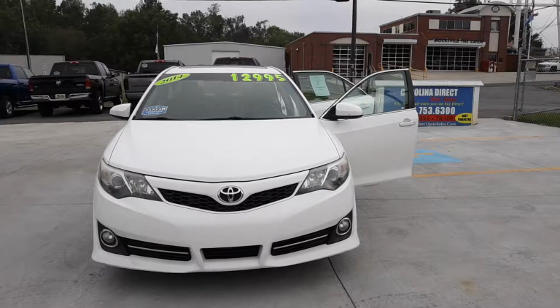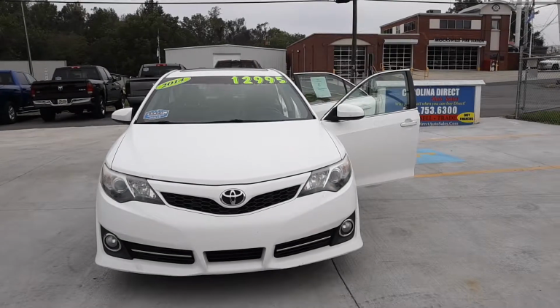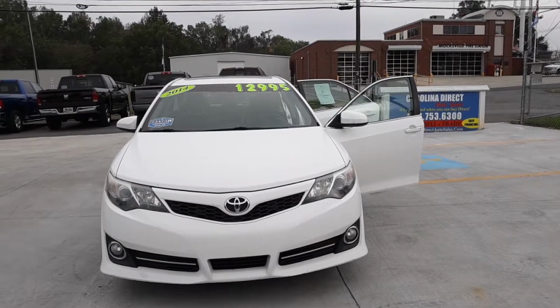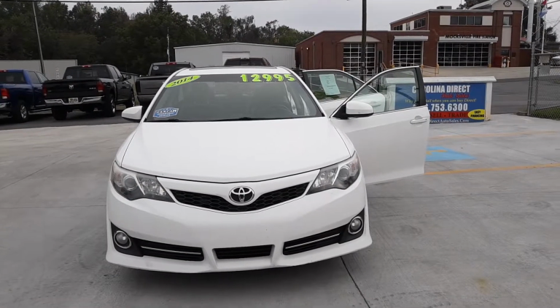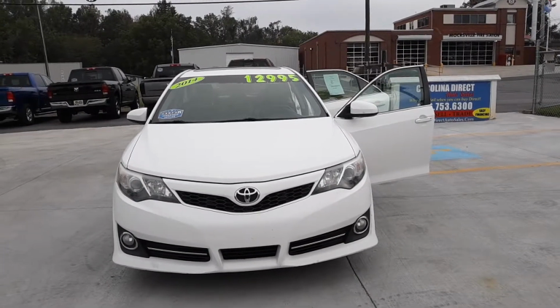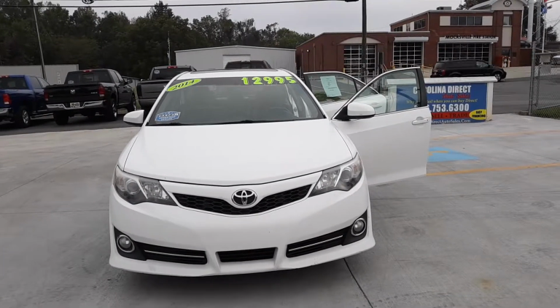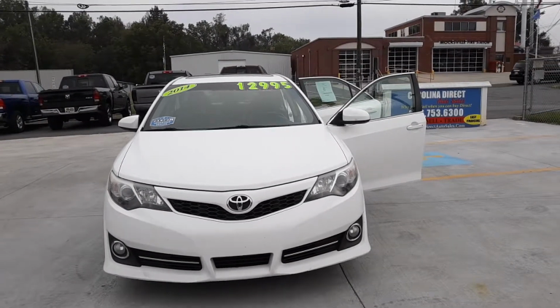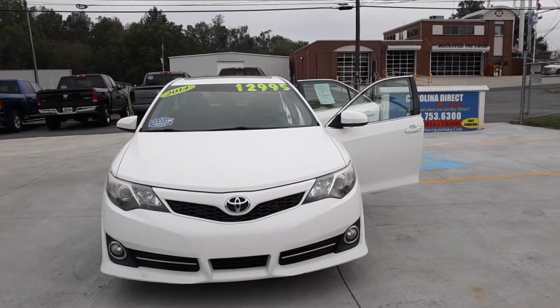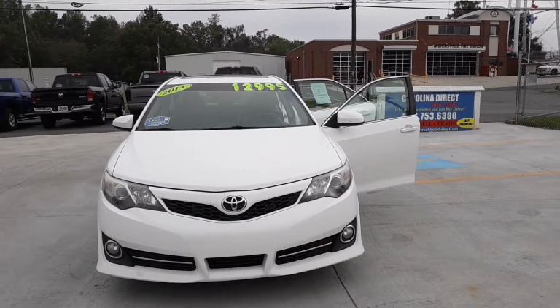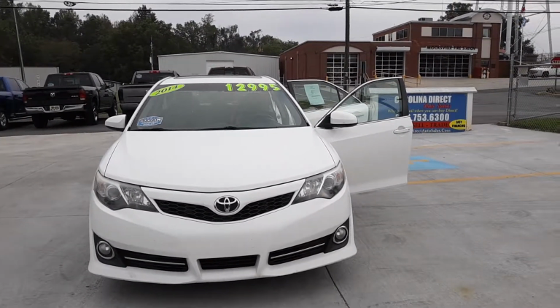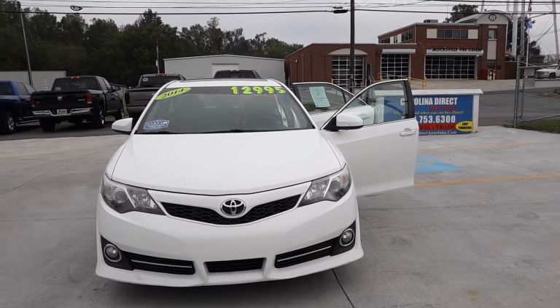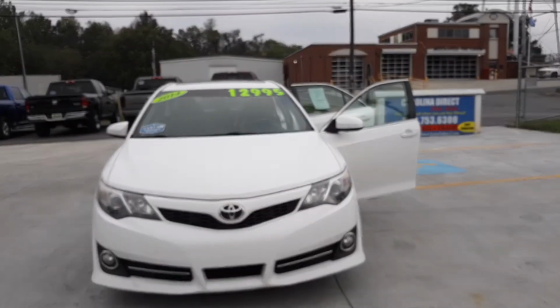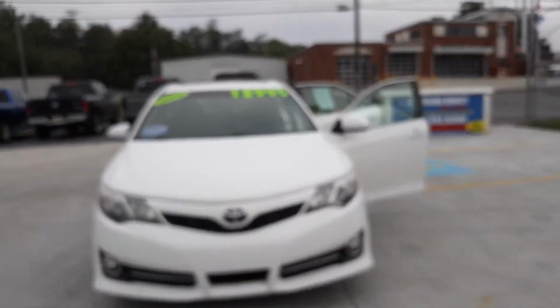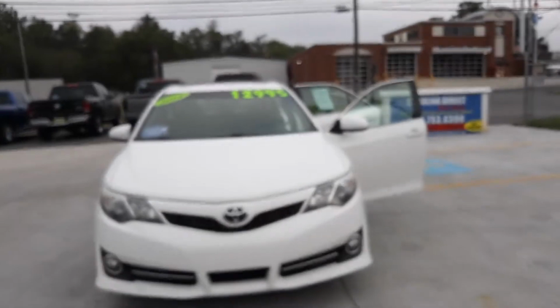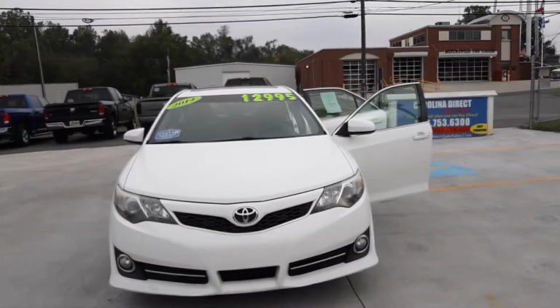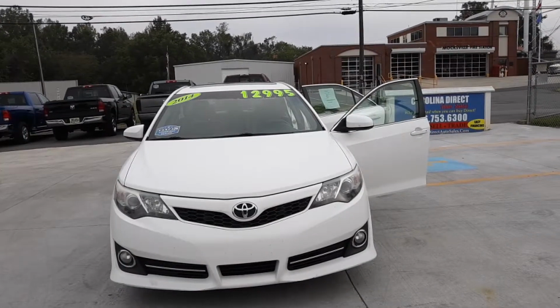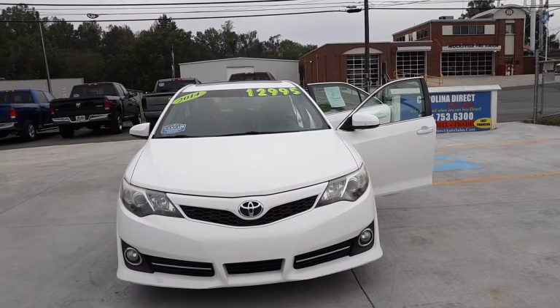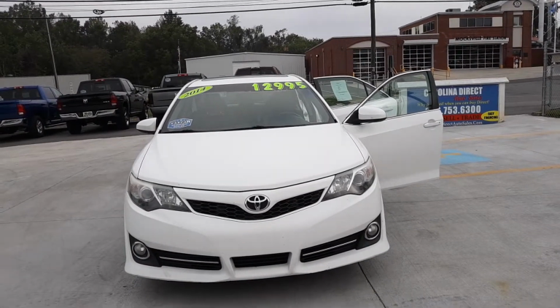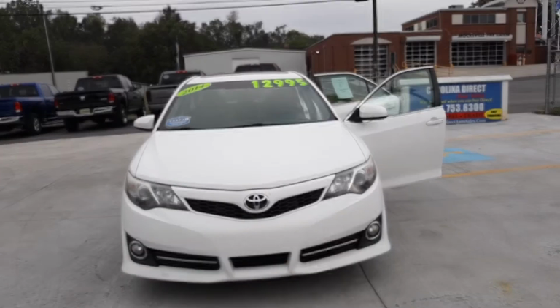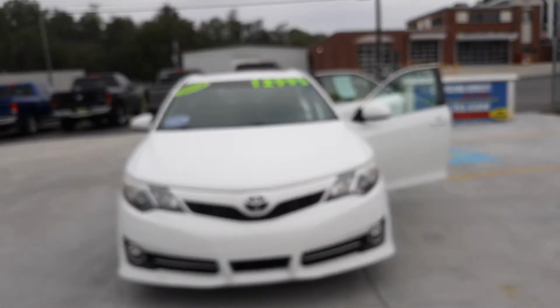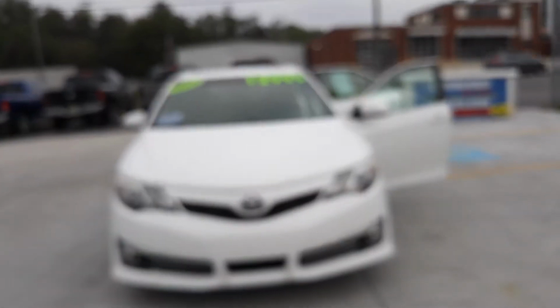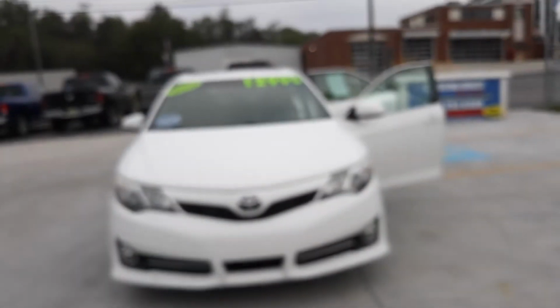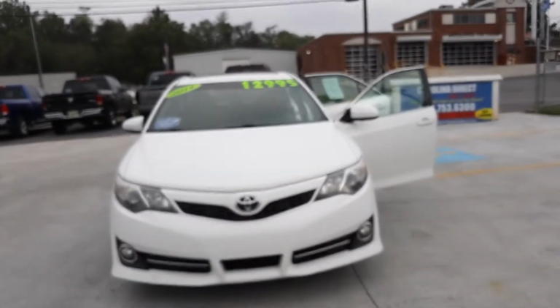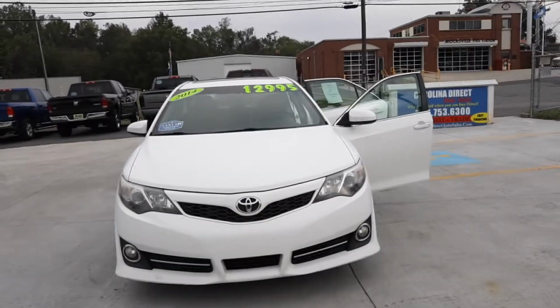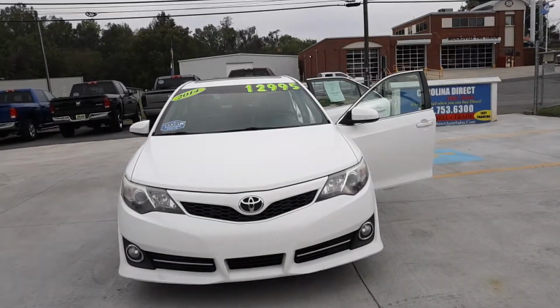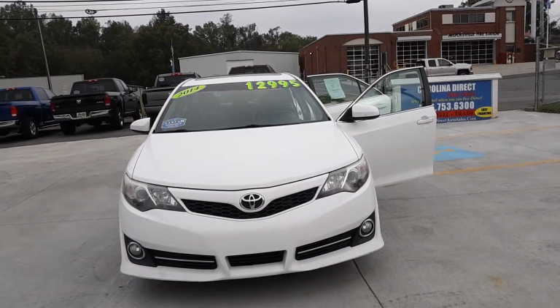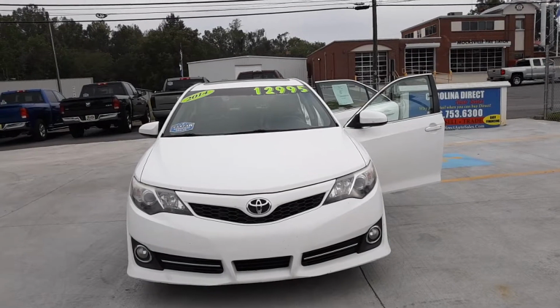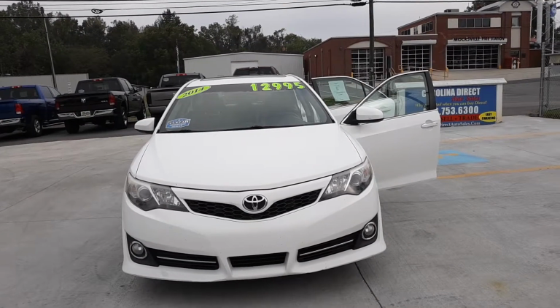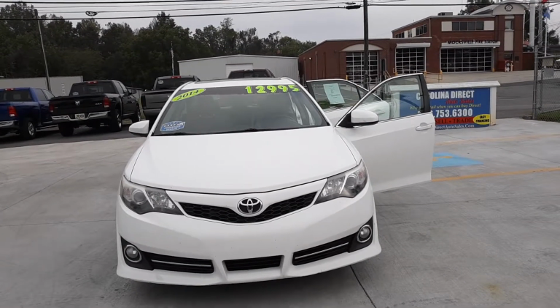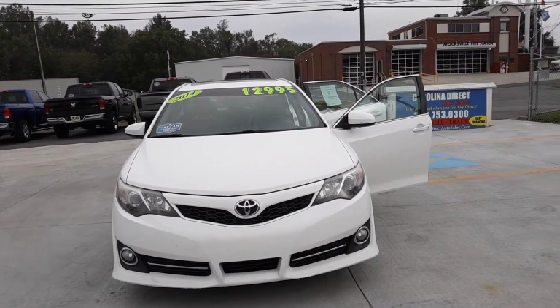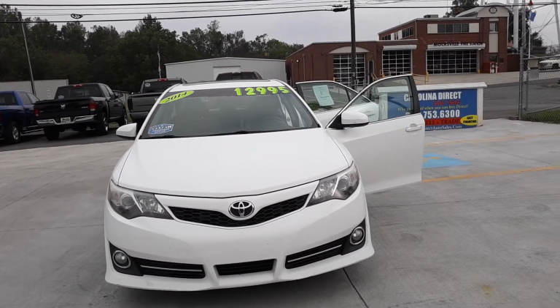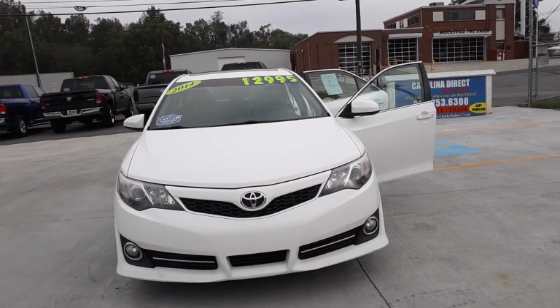Hey guys, this is Emma down here at Carolina Direct Auto Sales in Moxville, North Carolina. I'm showing our 2014 Toyota Camry, stock number 7497.